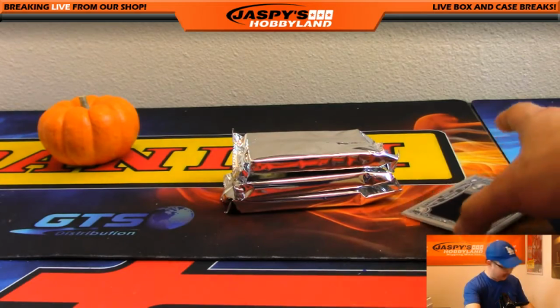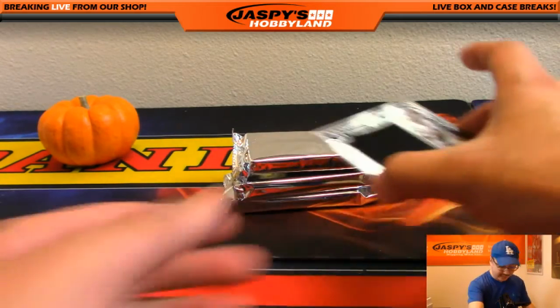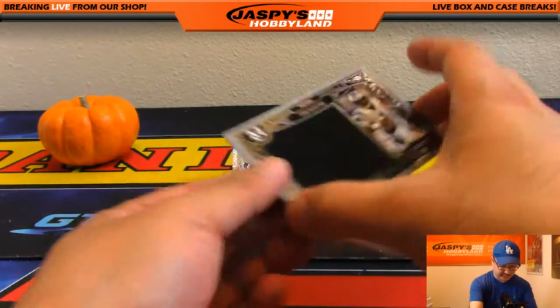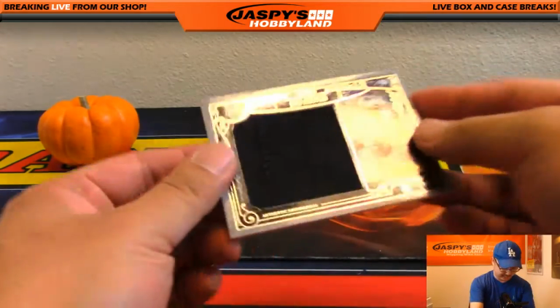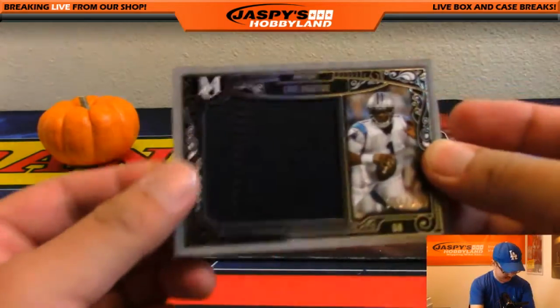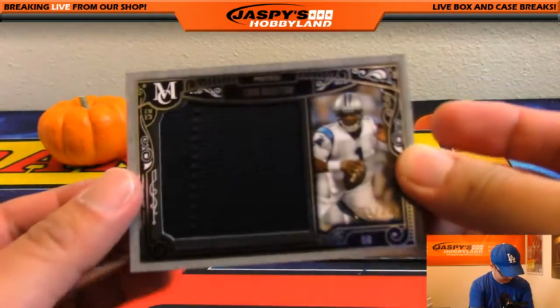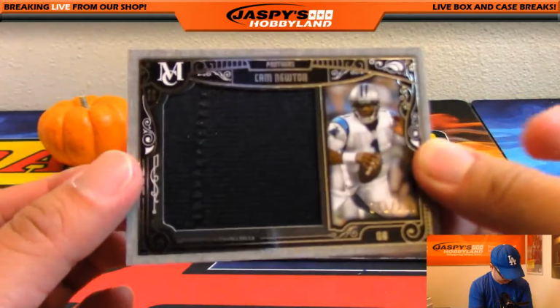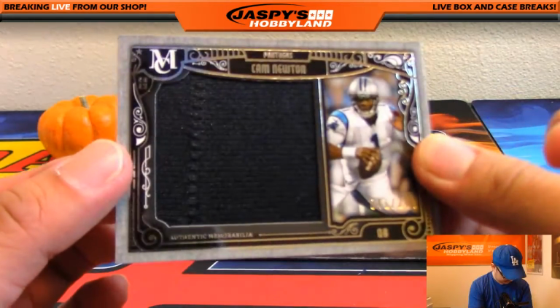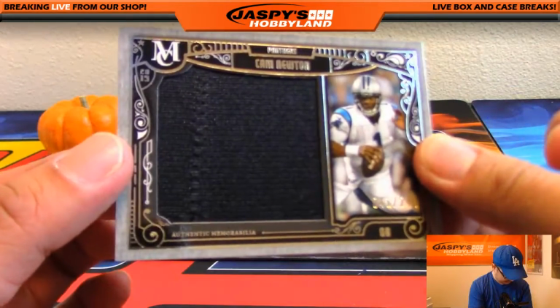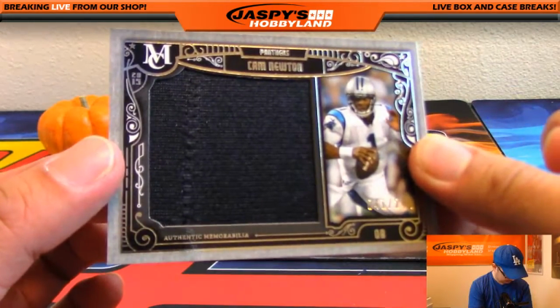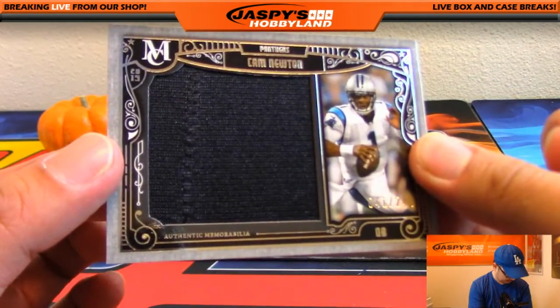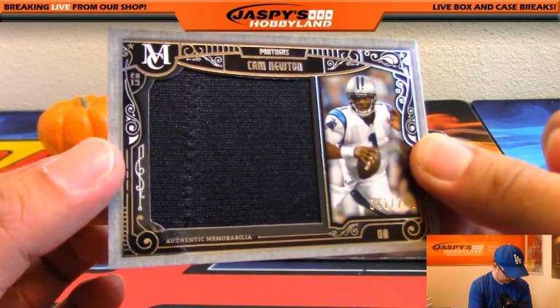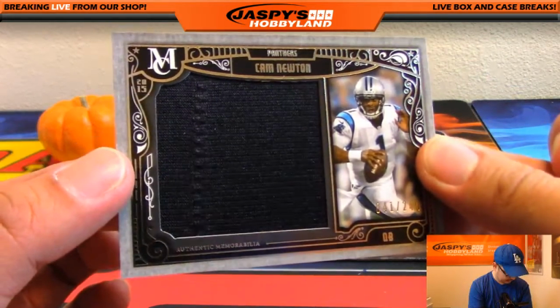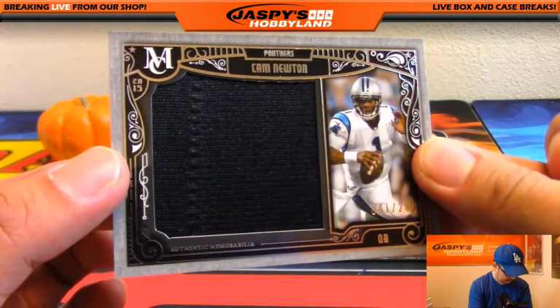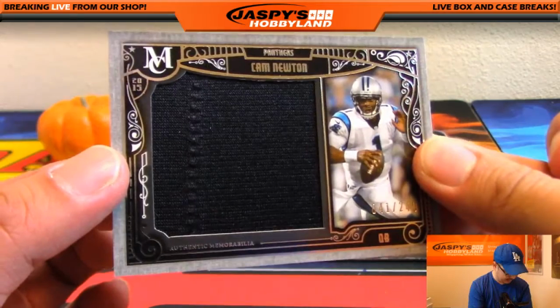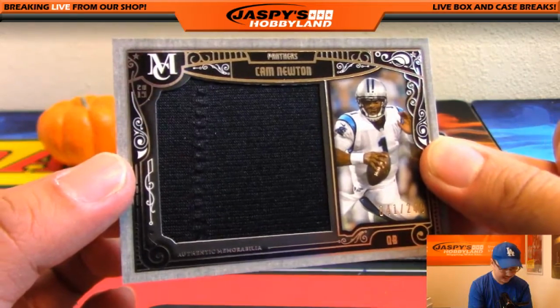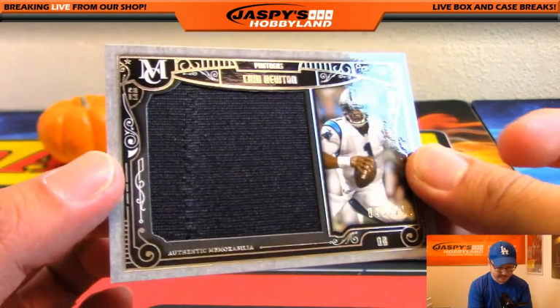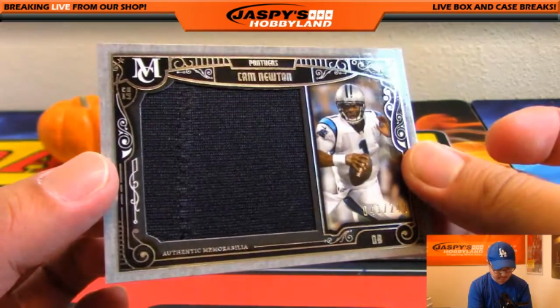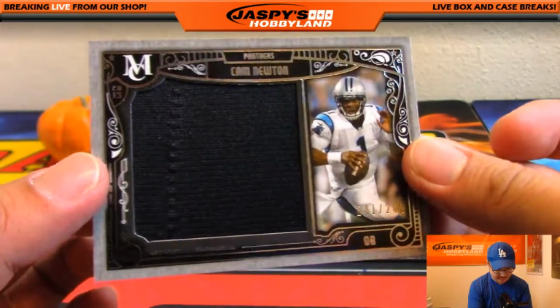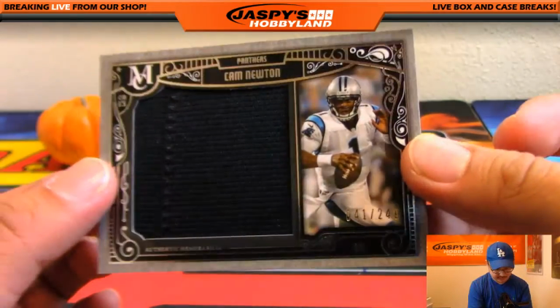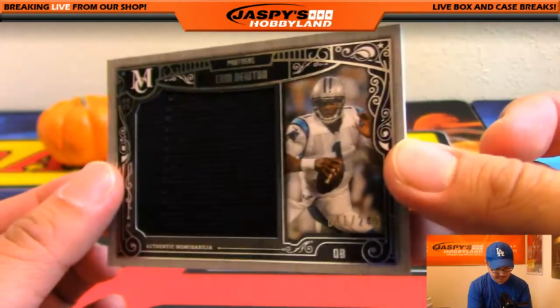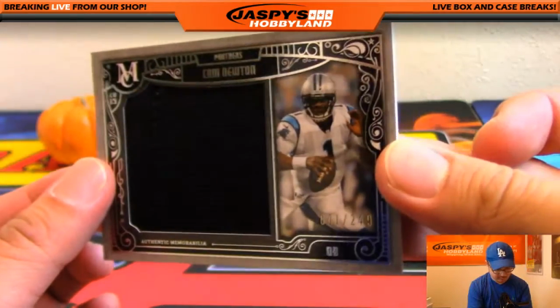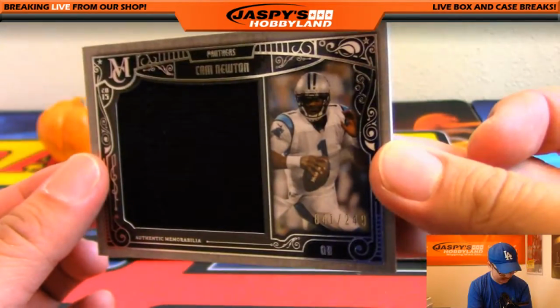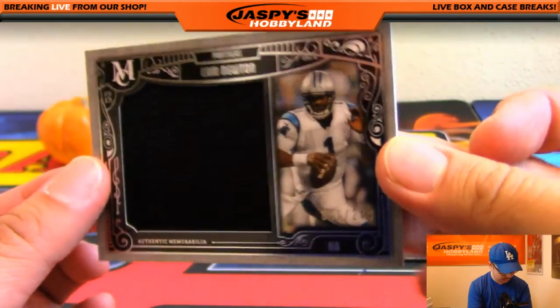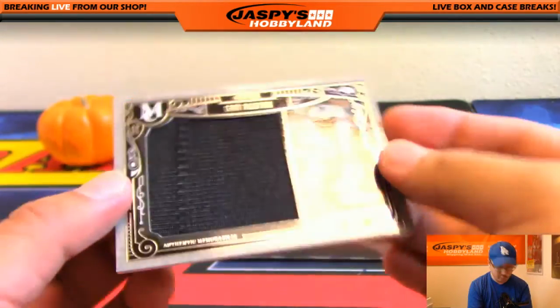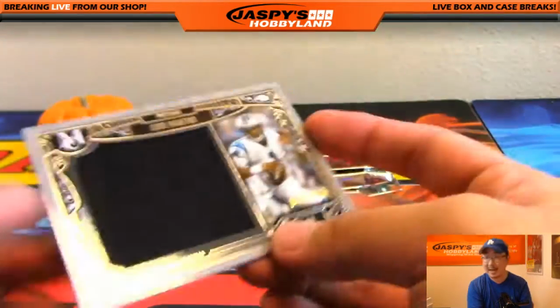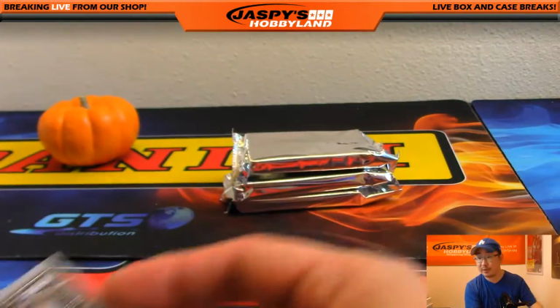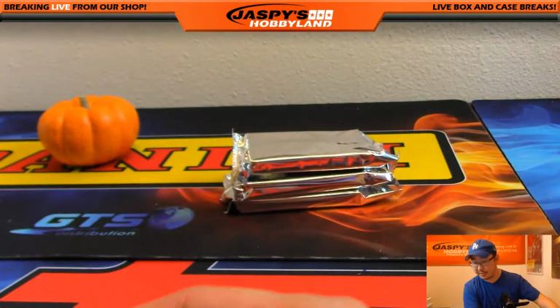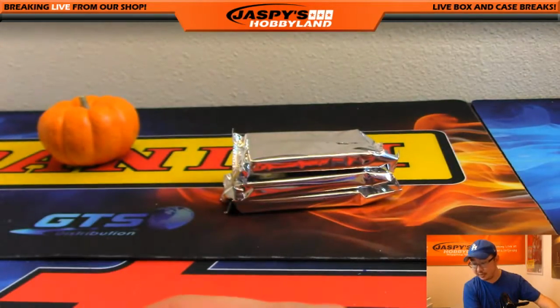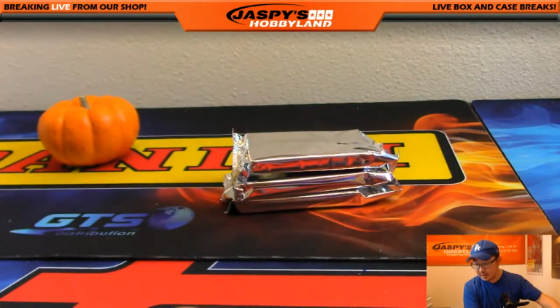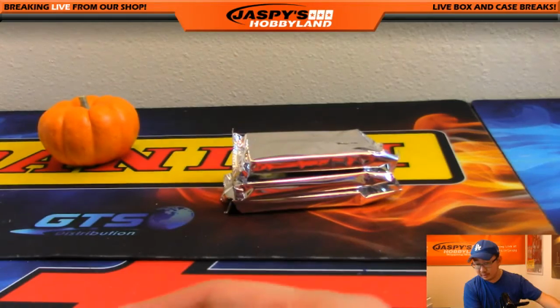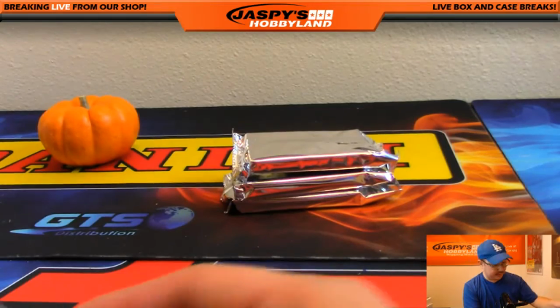Gale Sayers — I think that looks like Gale Sayers, right? We got Cam Newton relic, 41 out of 249 for the Panthers — that'll go to TJ.